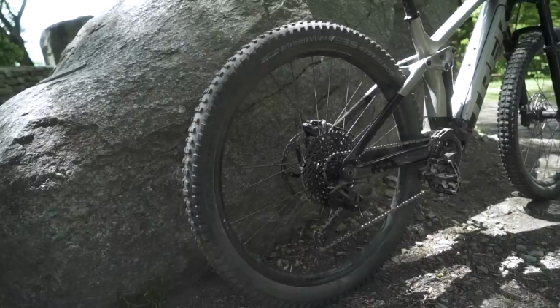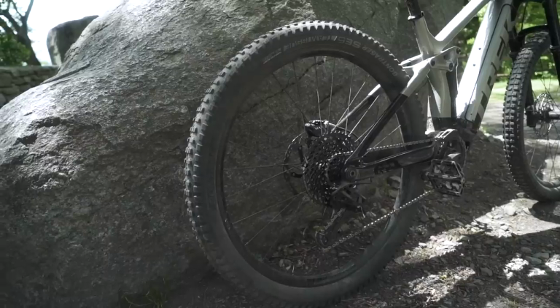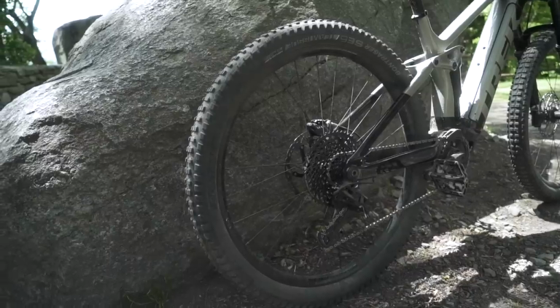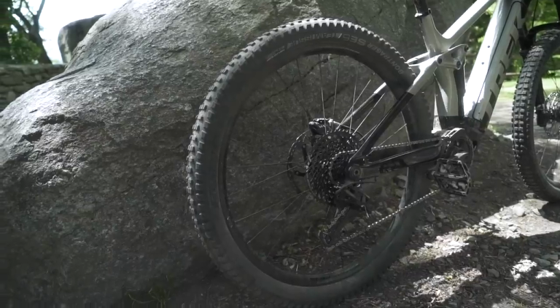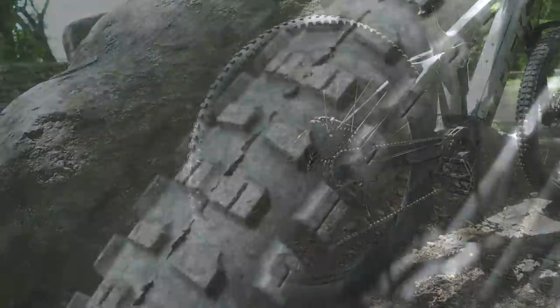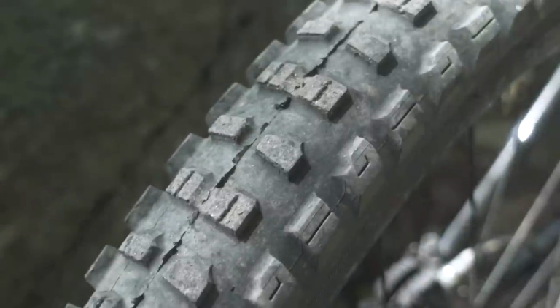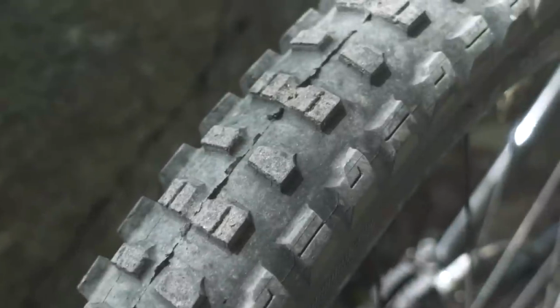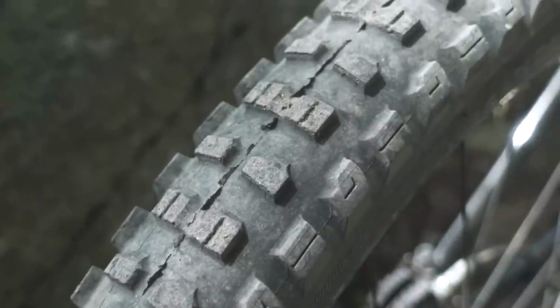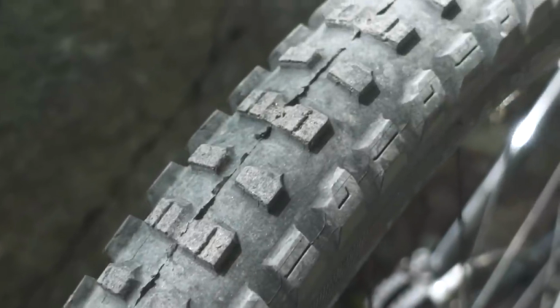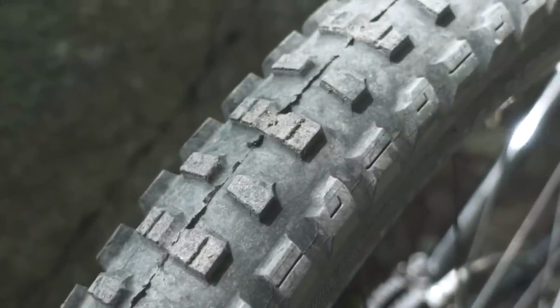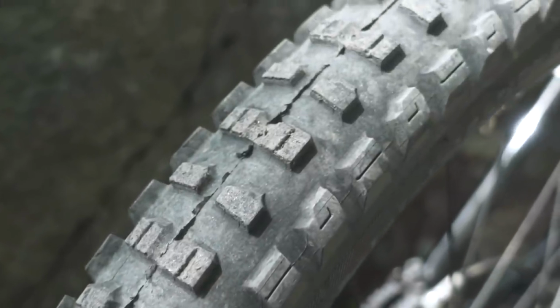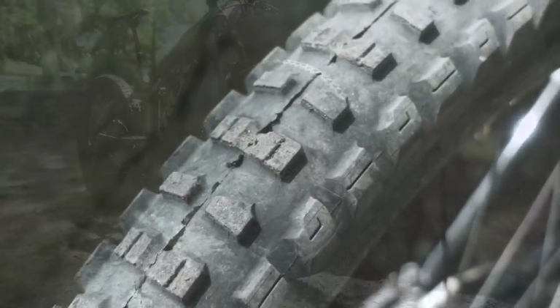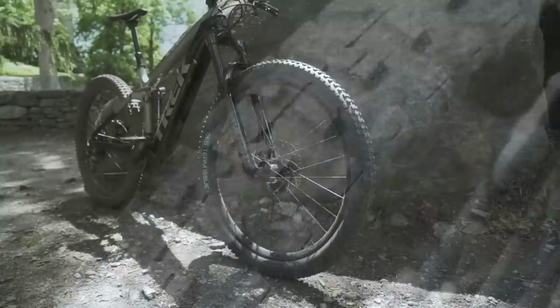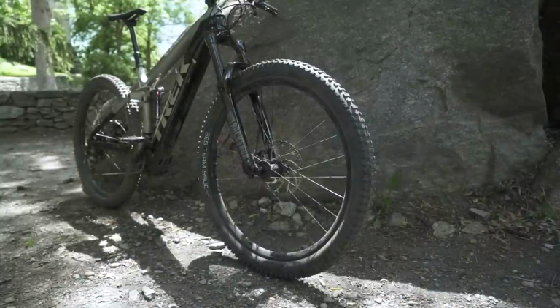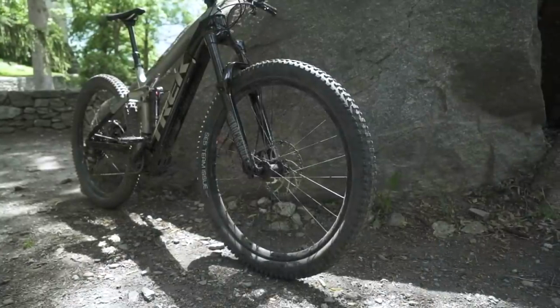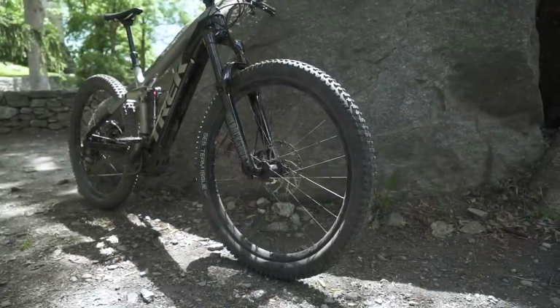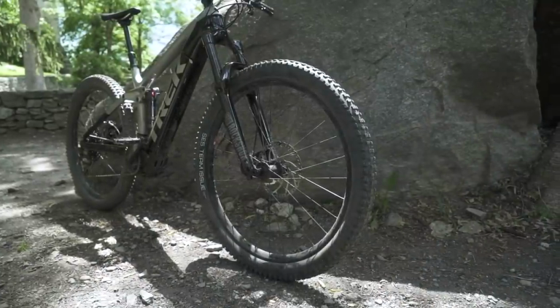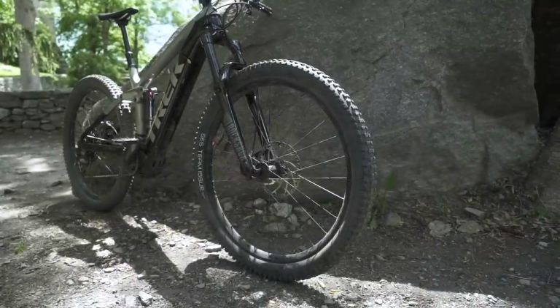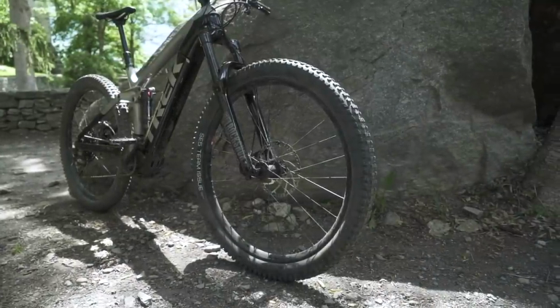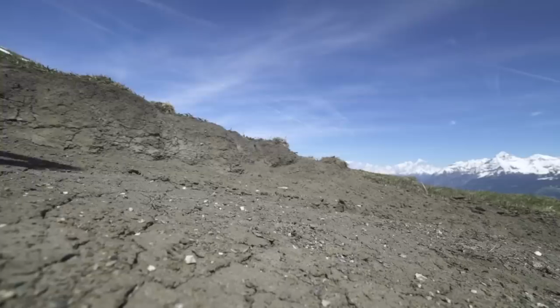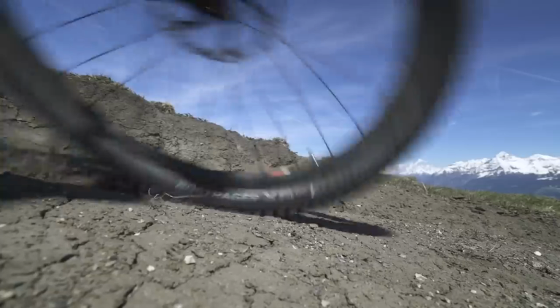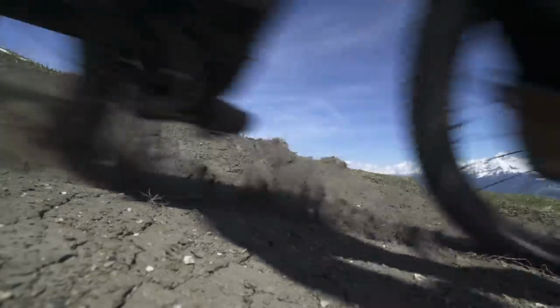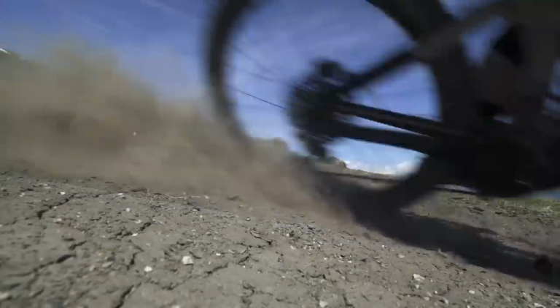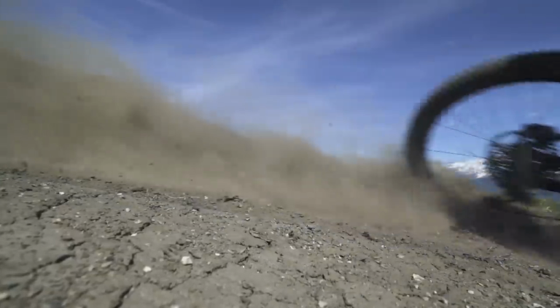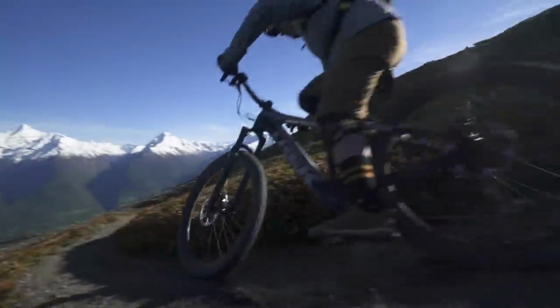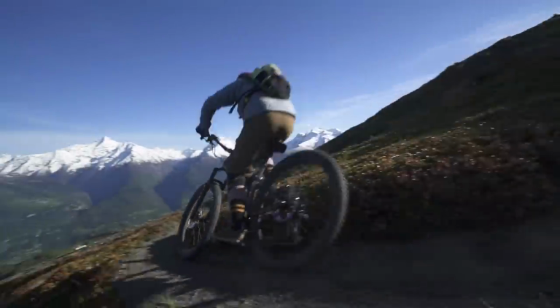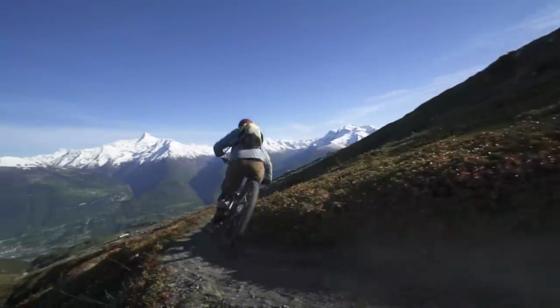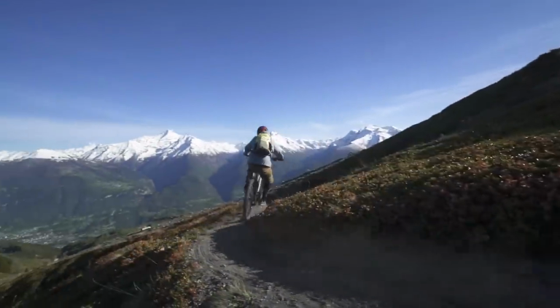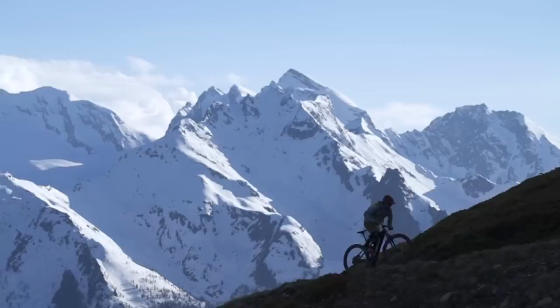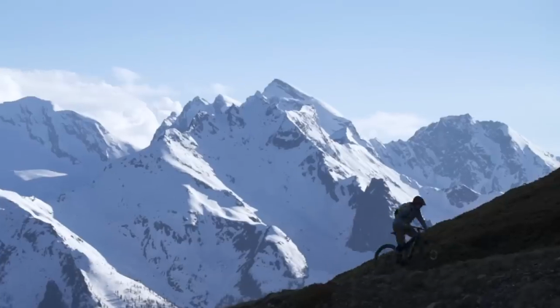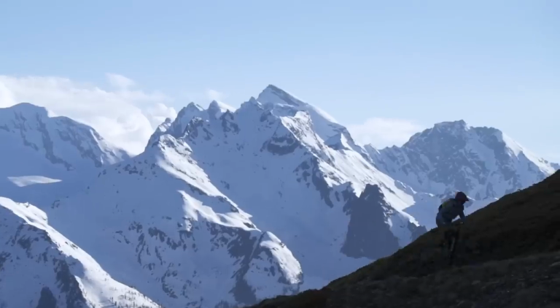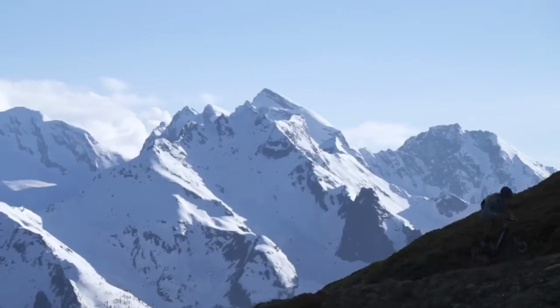All models feature 29 by 2.6 inch tires on wide rims that roll fast and give extra grip, so you can make the most of the additional power from the motor.